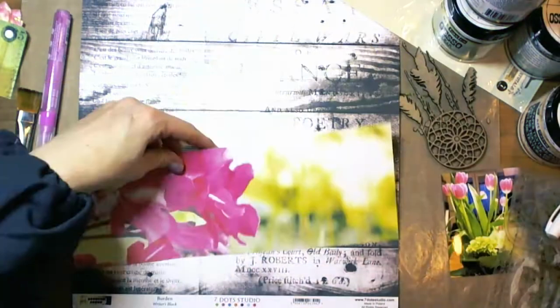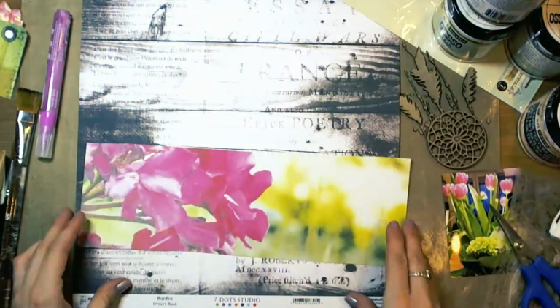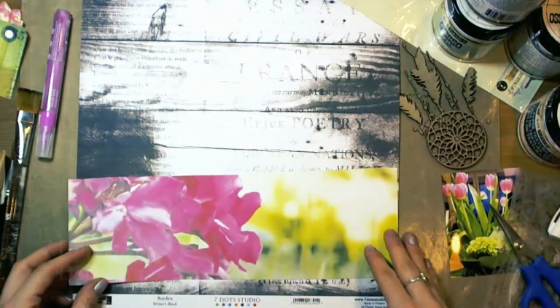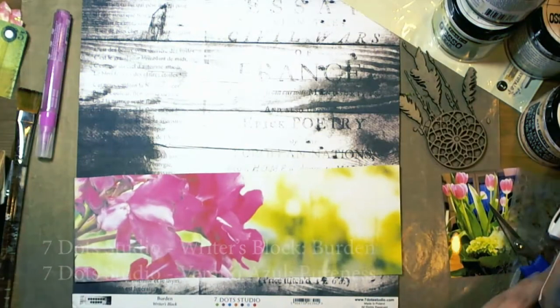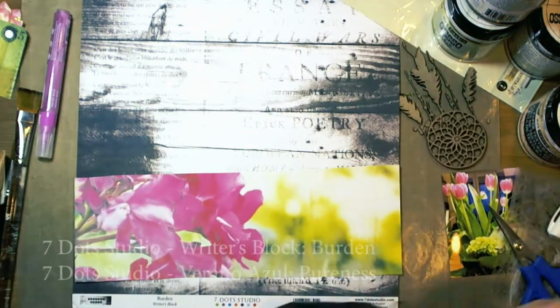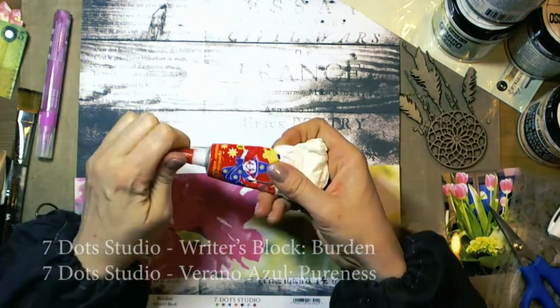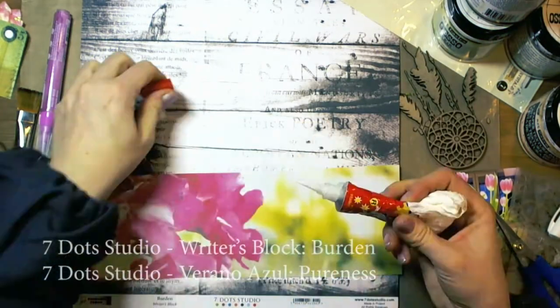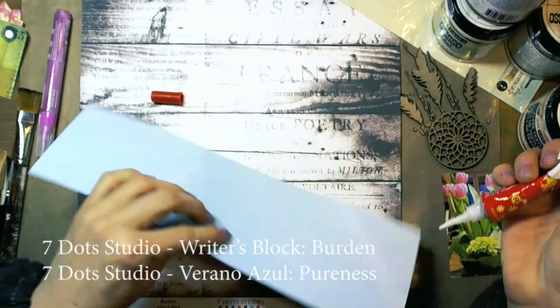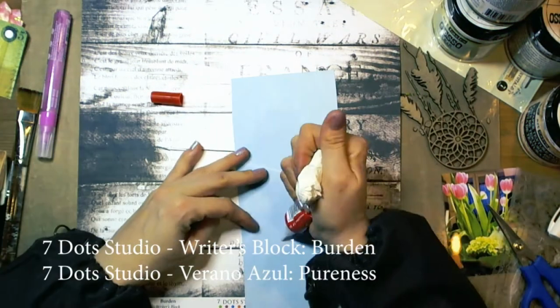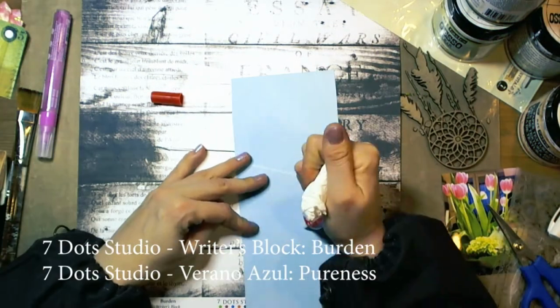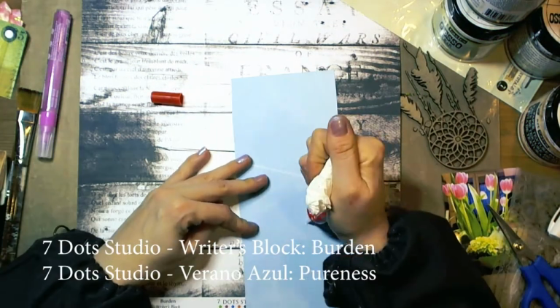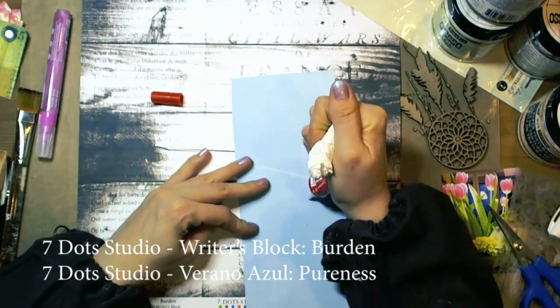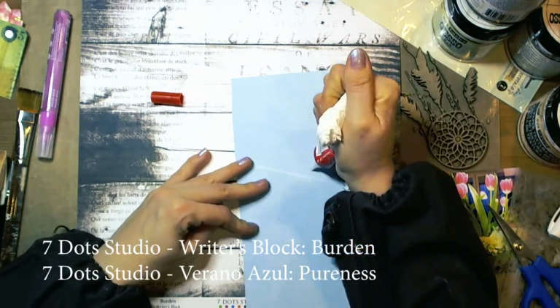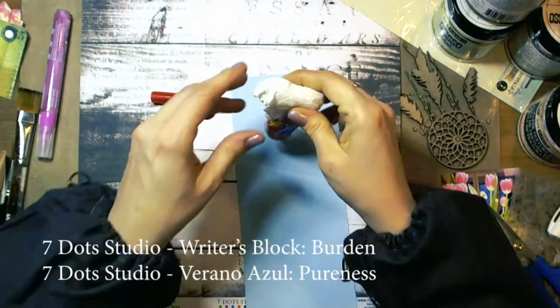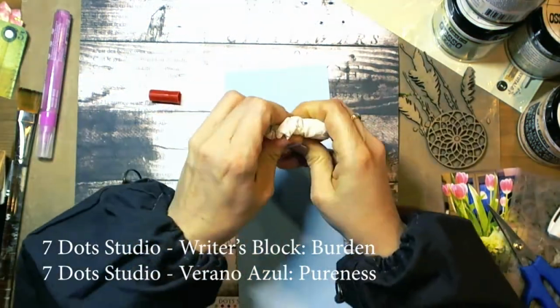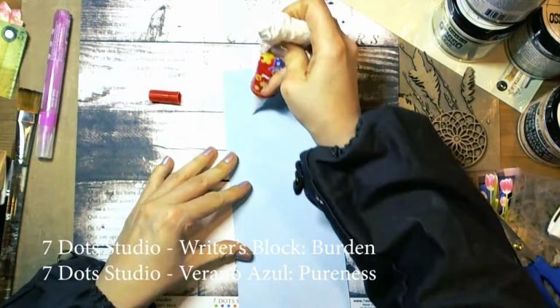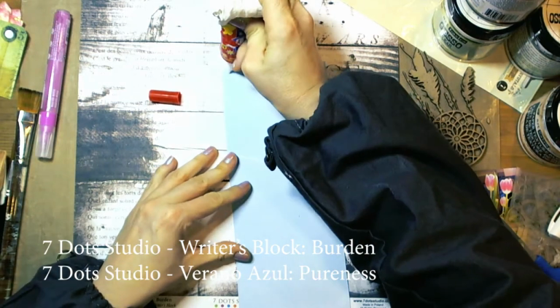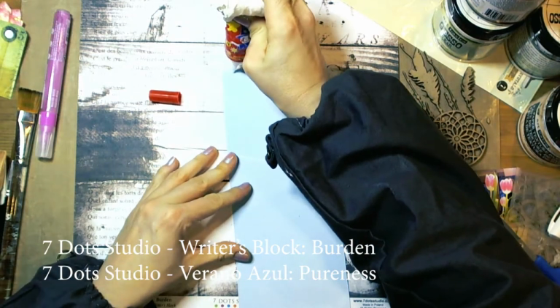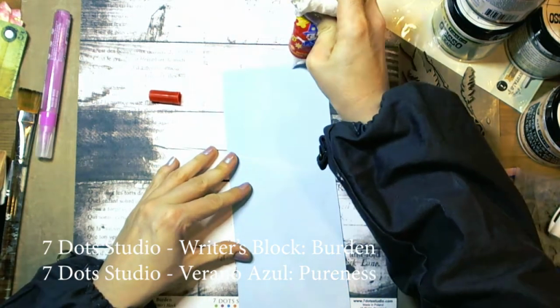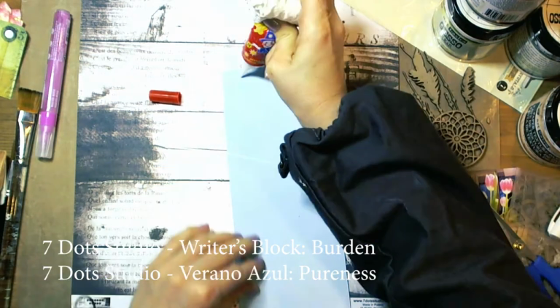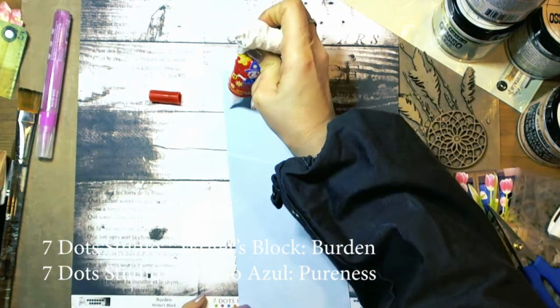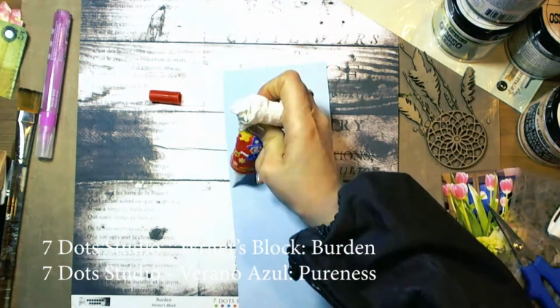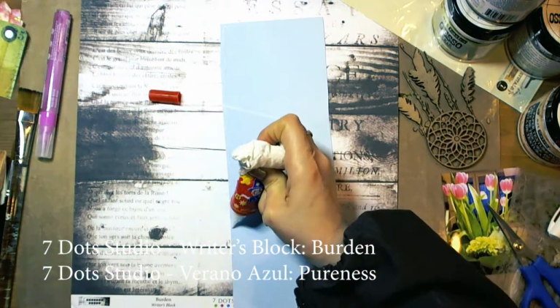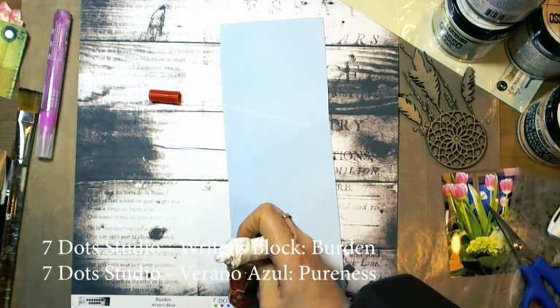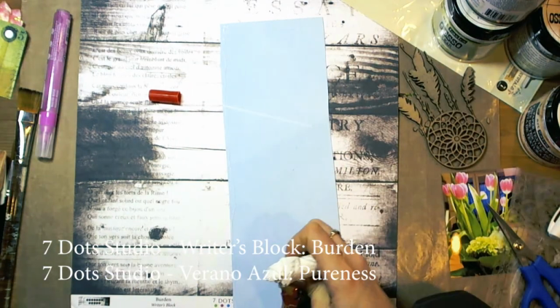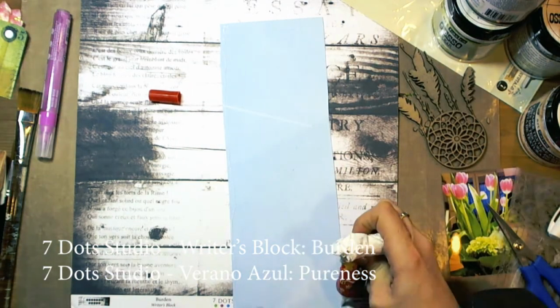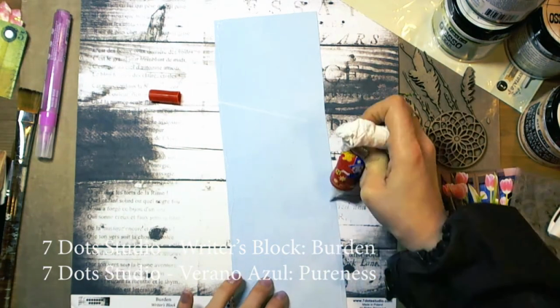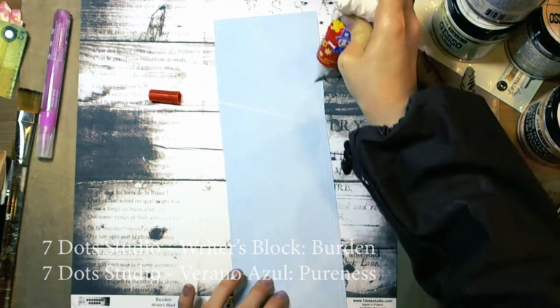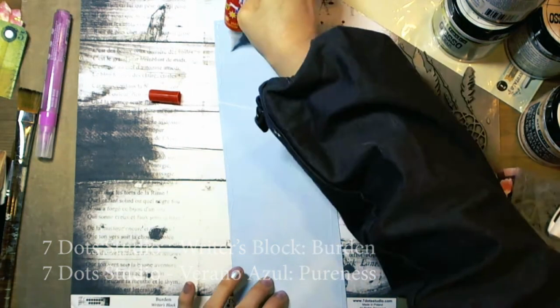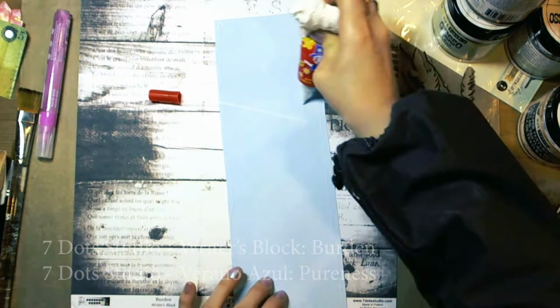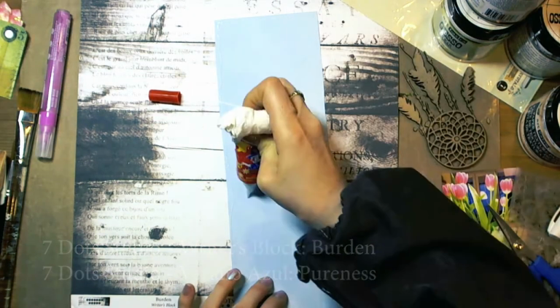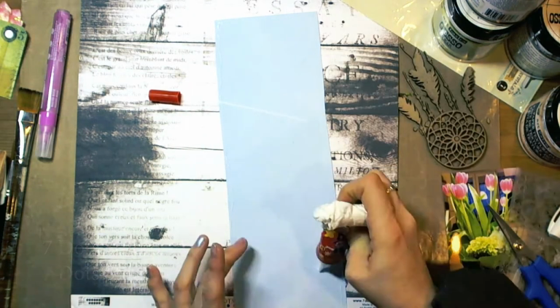Hello everybody! Today I would like to show you a video tutorial on how to make a mixed media layout.